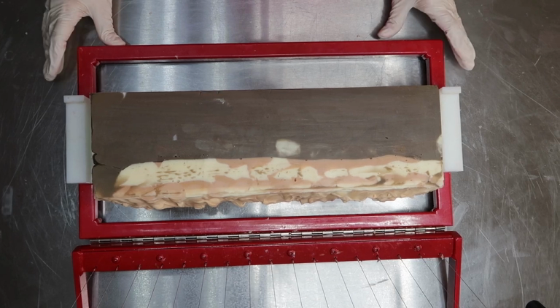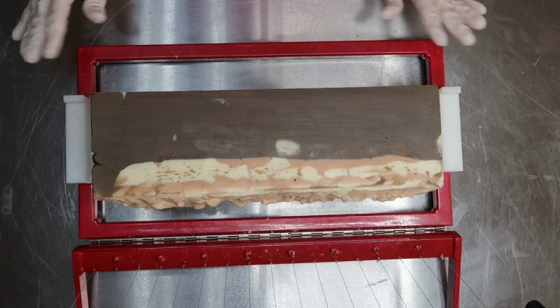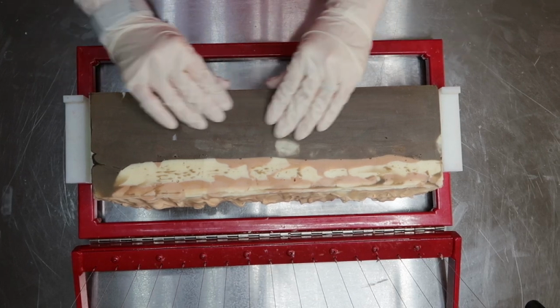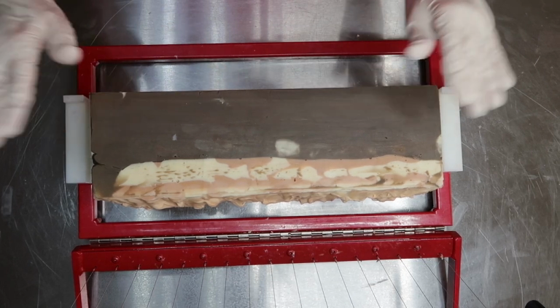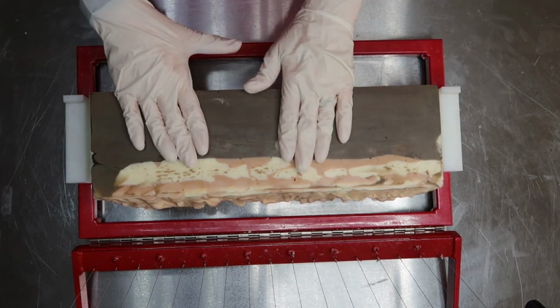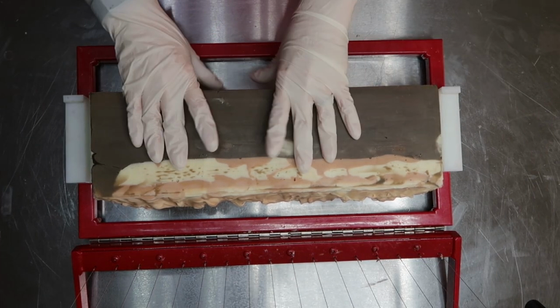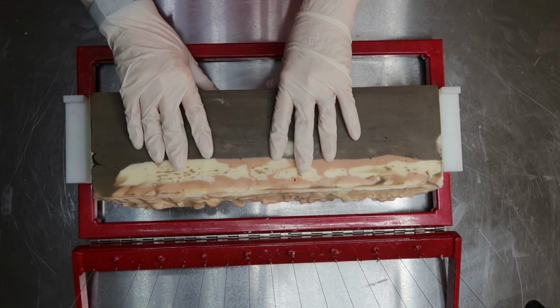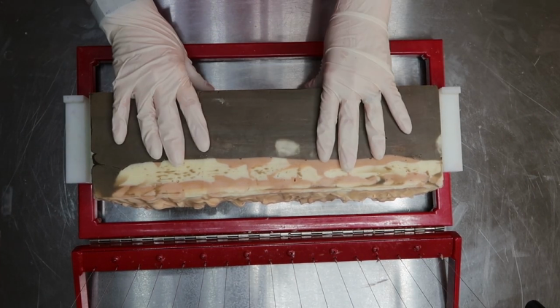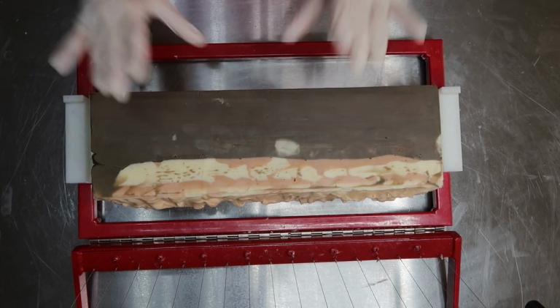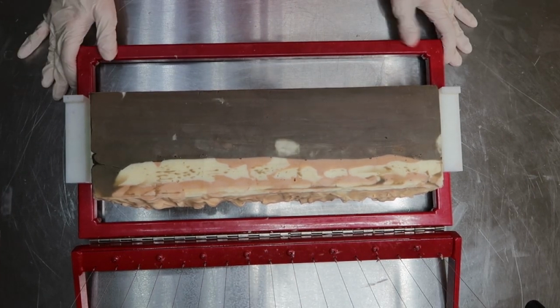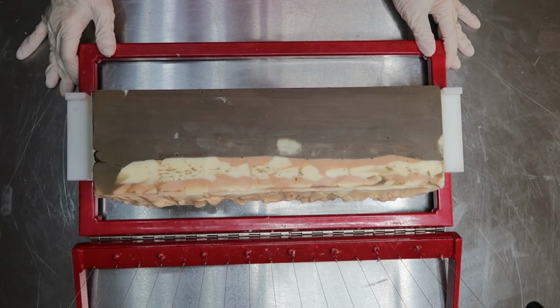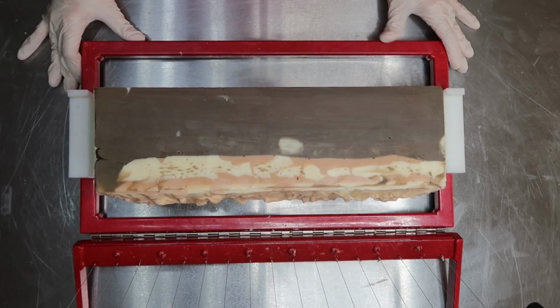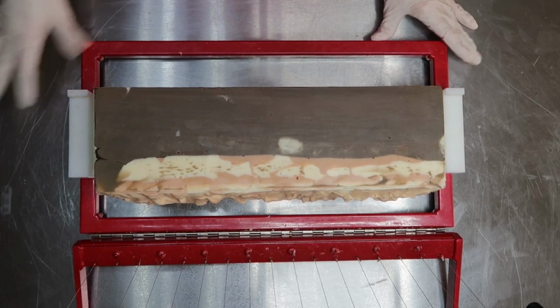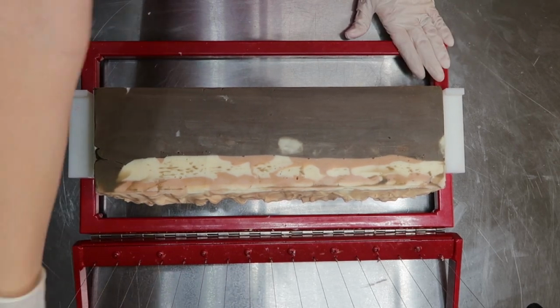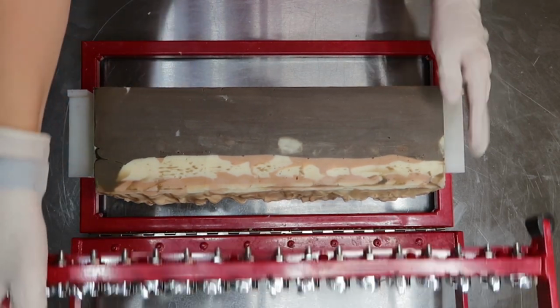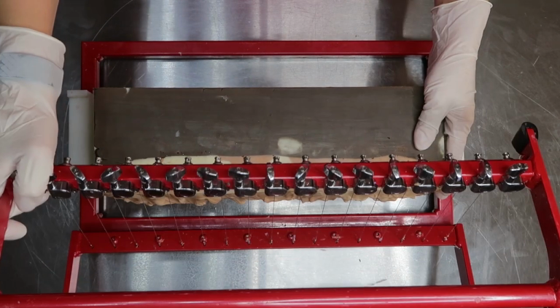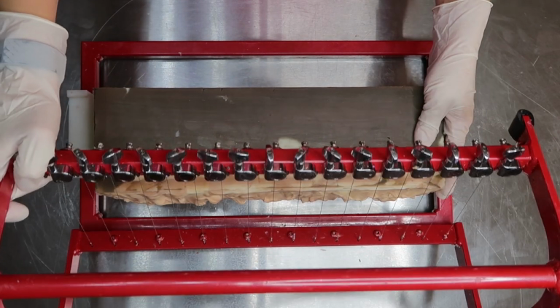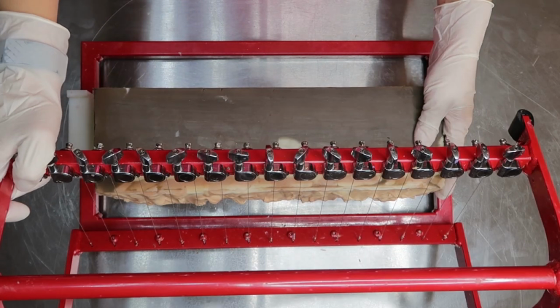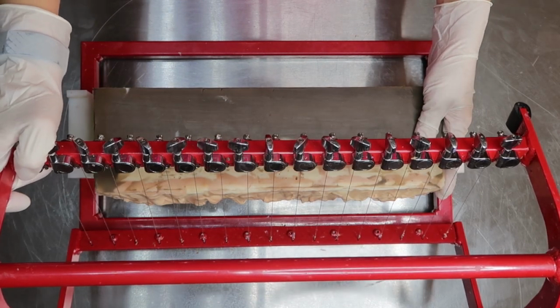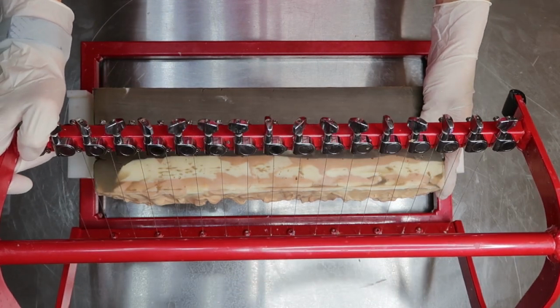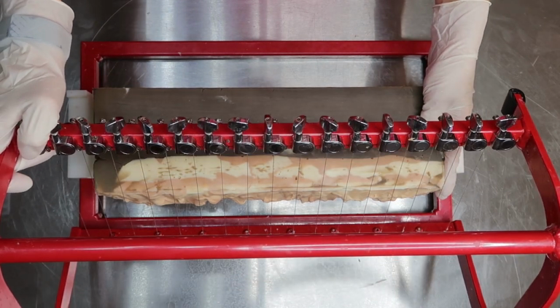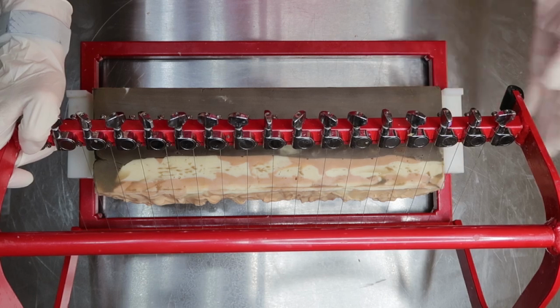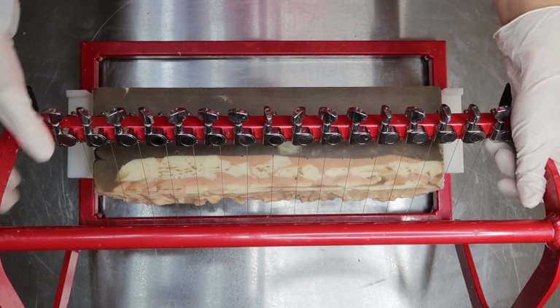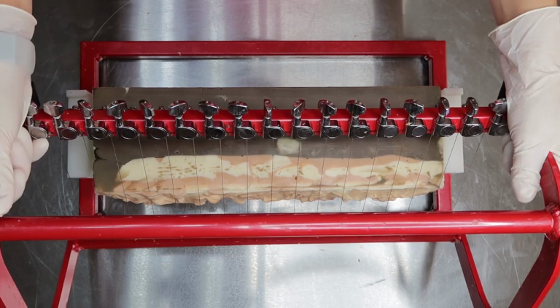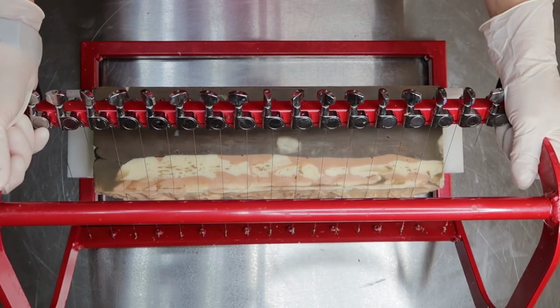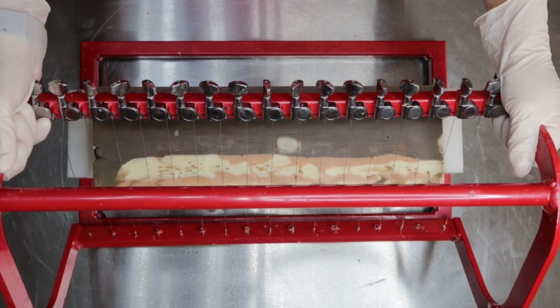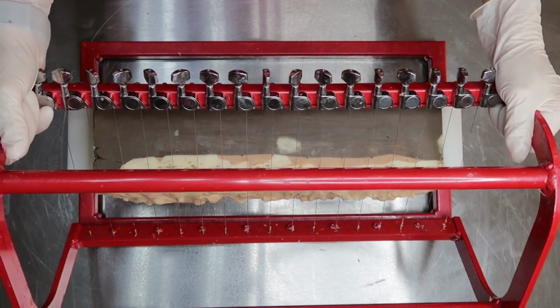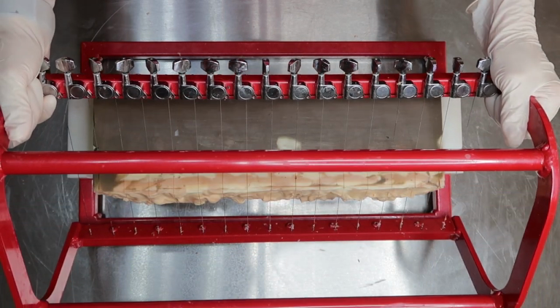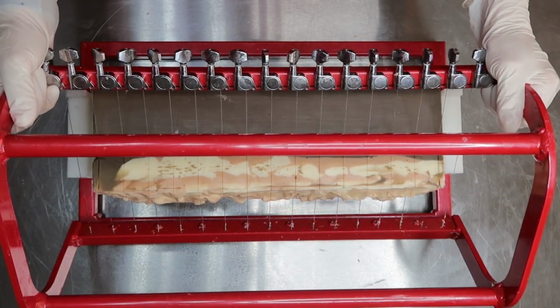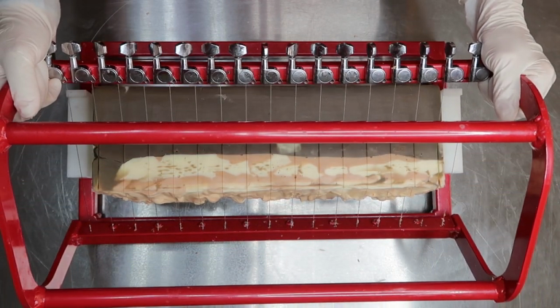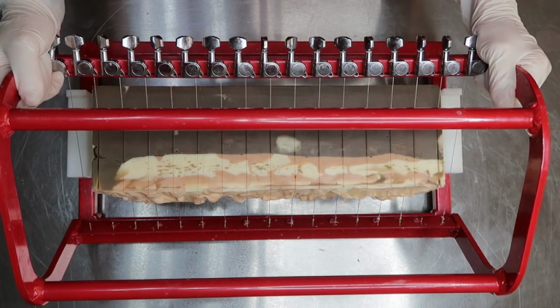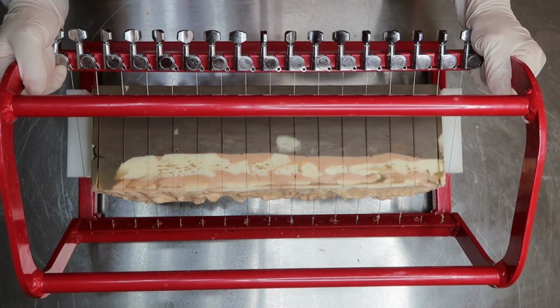We're back to cut my grown-up root beer soap — my bourbon root beer. I'm very excited about this. It's been about 24 hours, so everything should still be soft enough to cut, even with the cold process embeds inside.